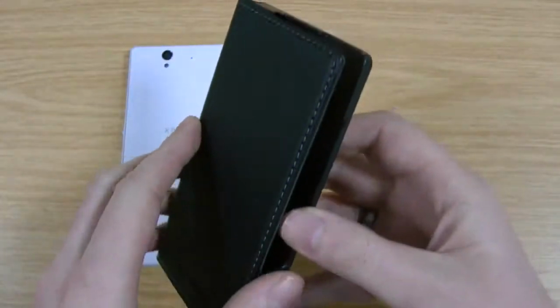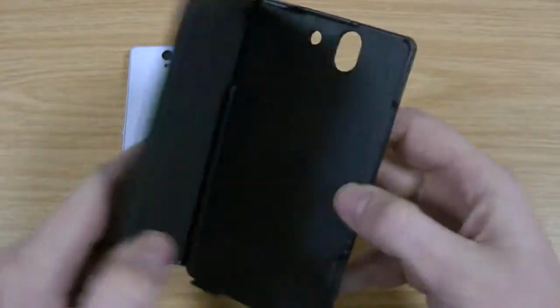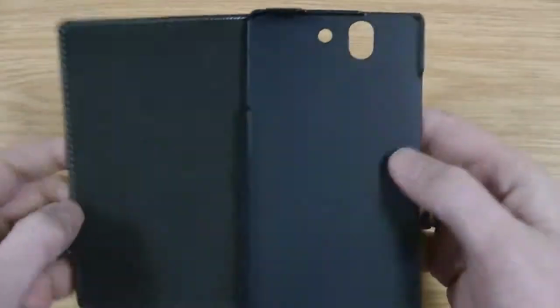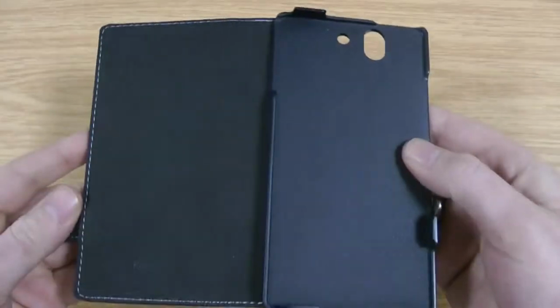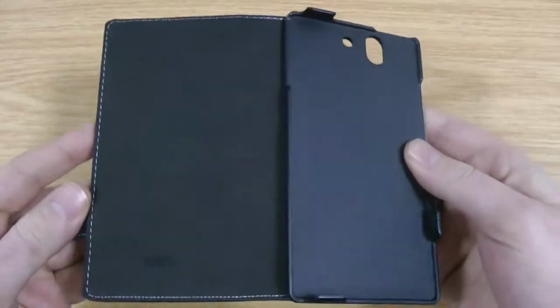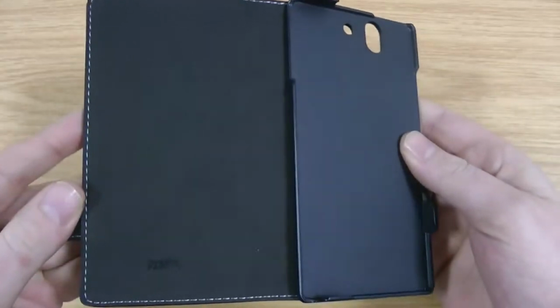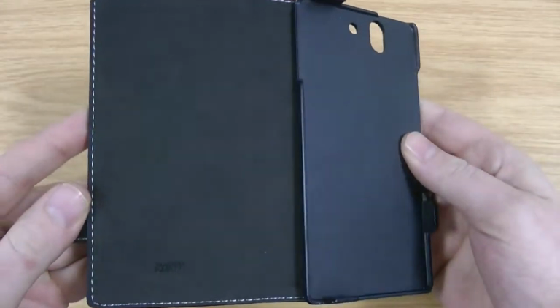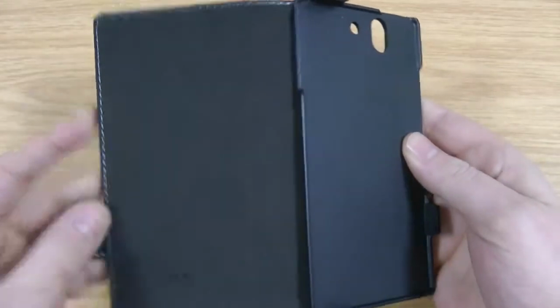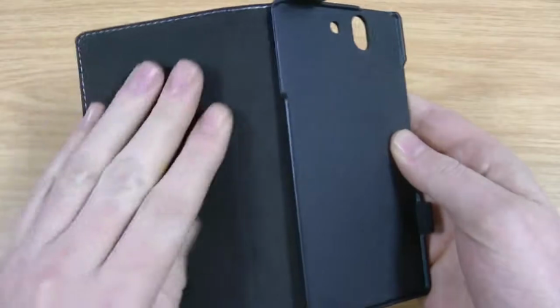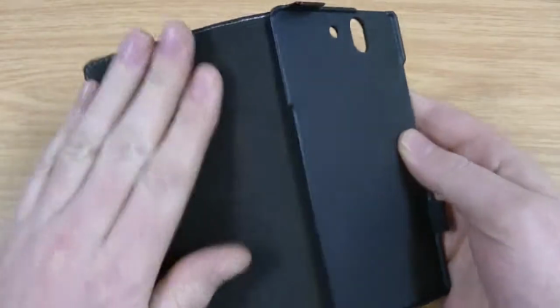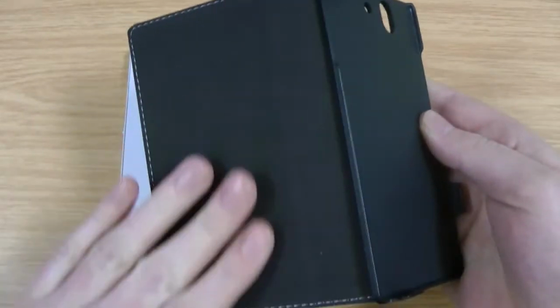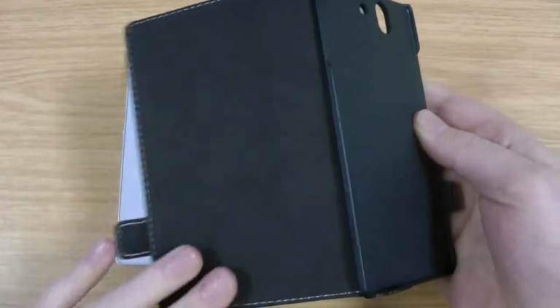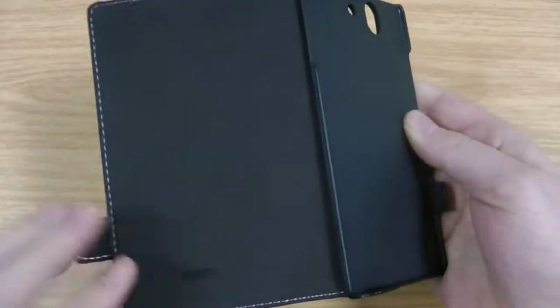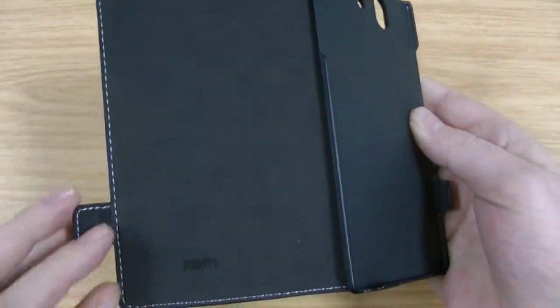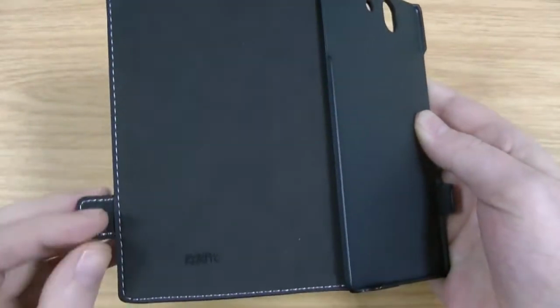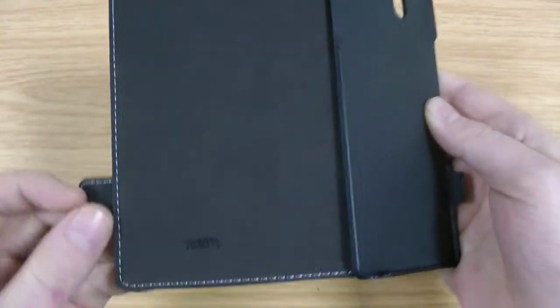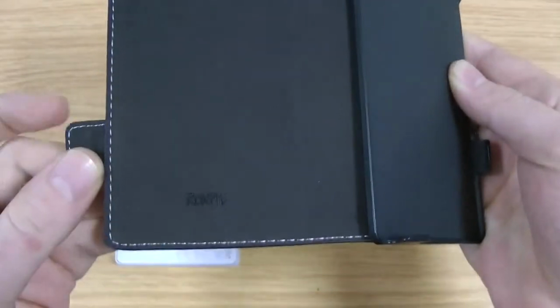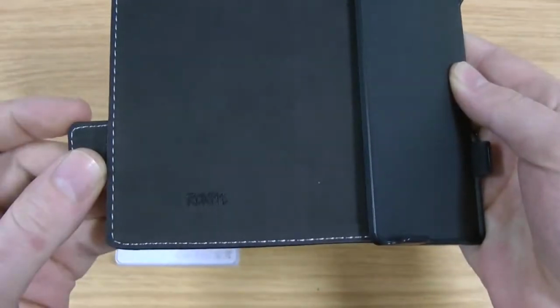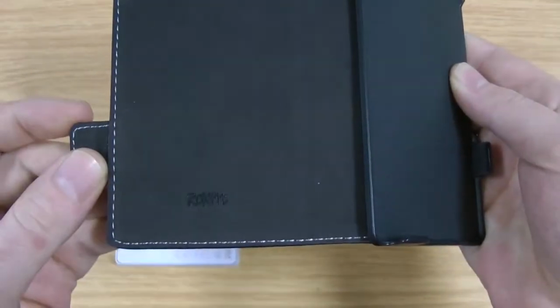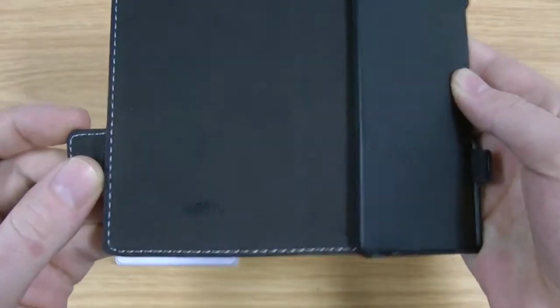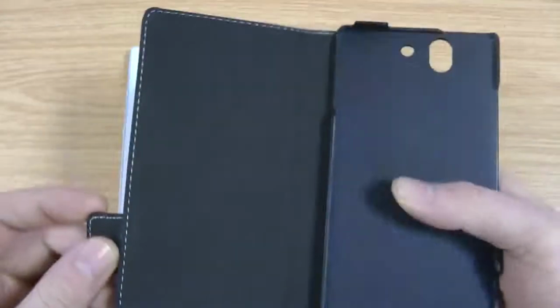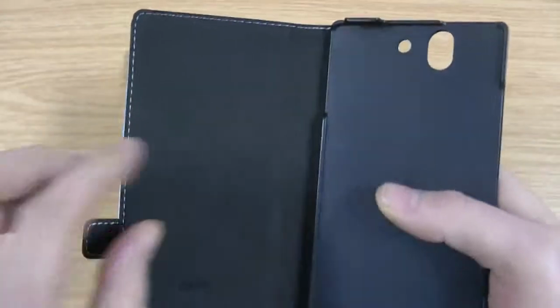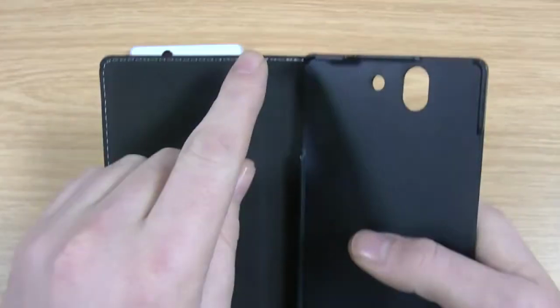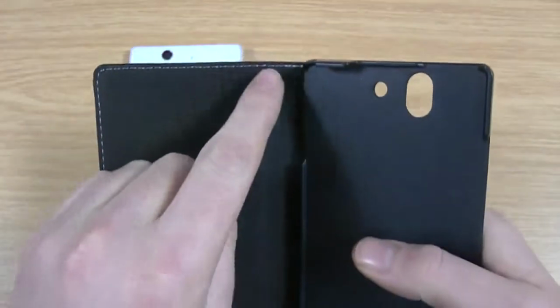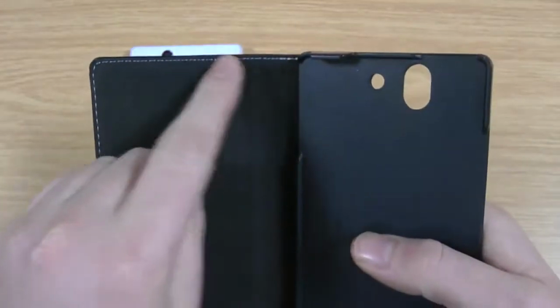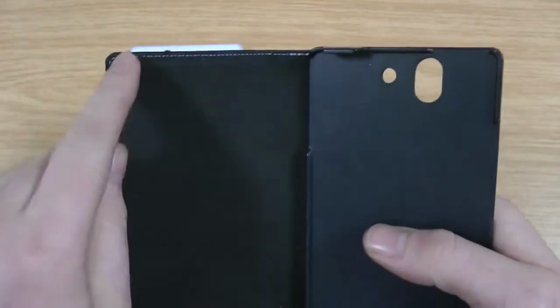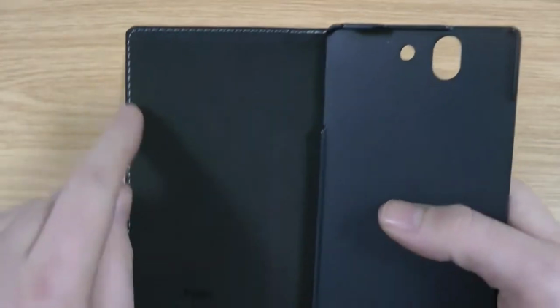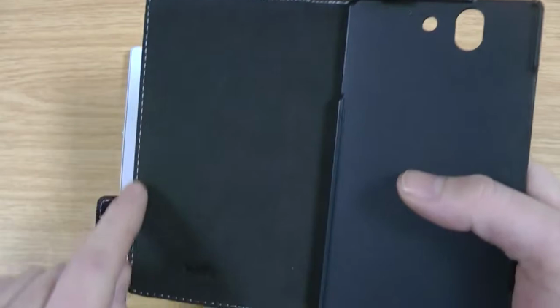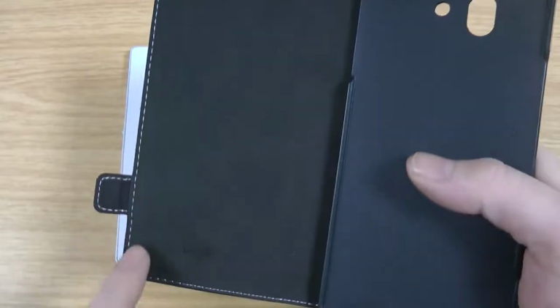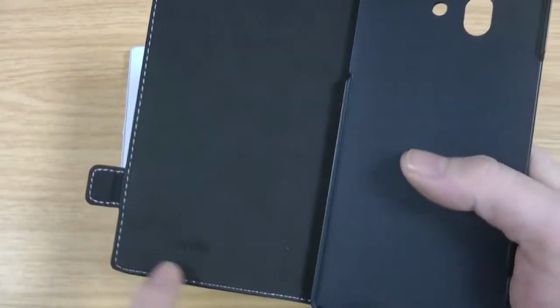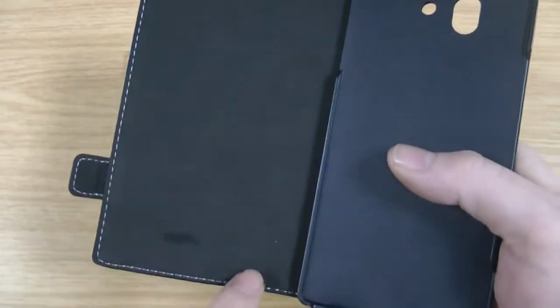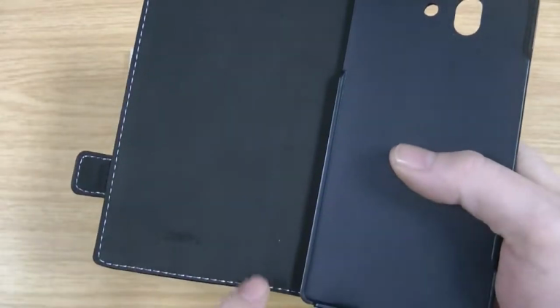I'll give you a quick idea of what it looks like inside. You've got a nice soft microfiber lining there with the Roxfit logo at the bottom, and white contrasting stitching all the way around.